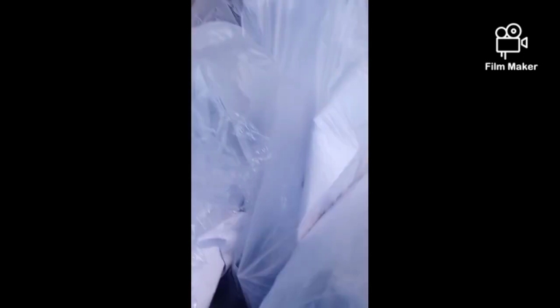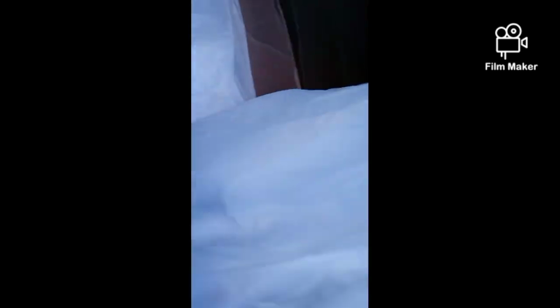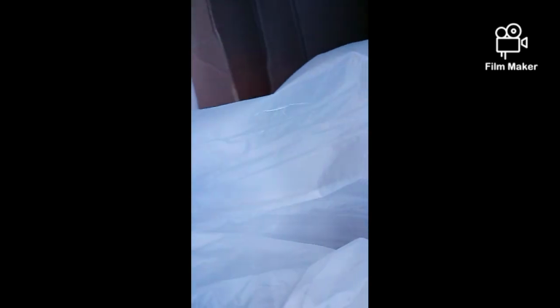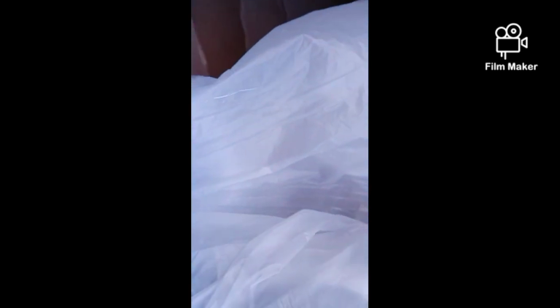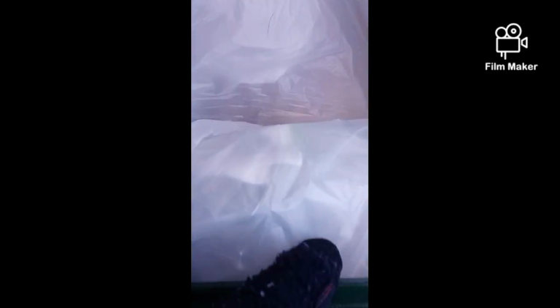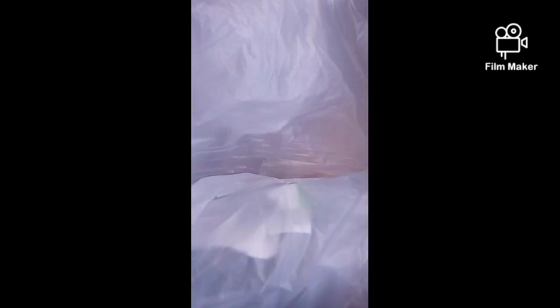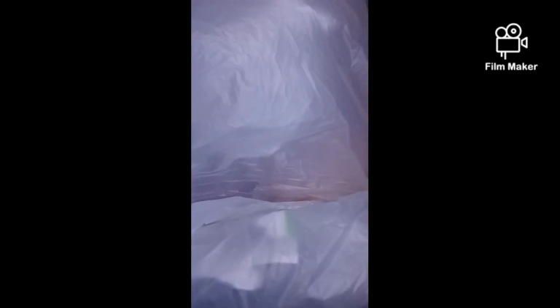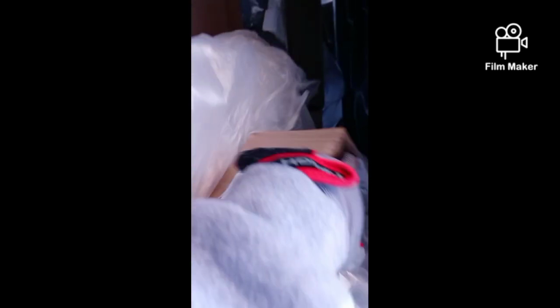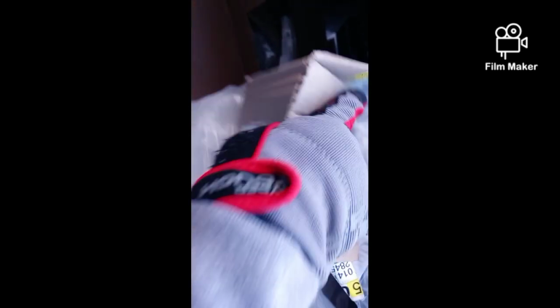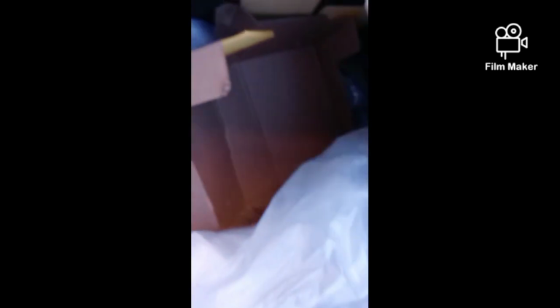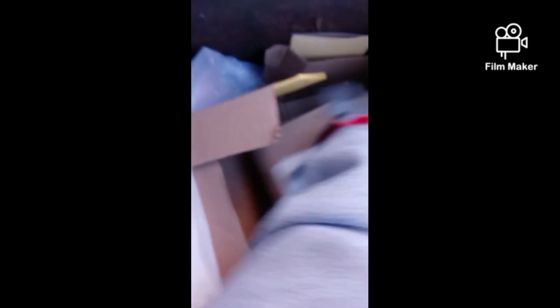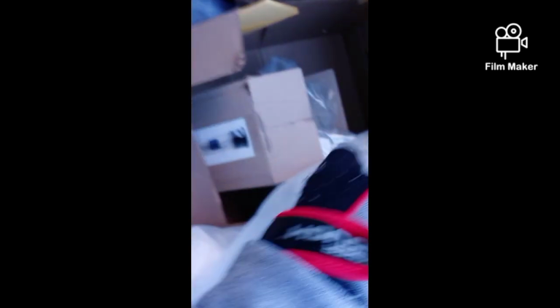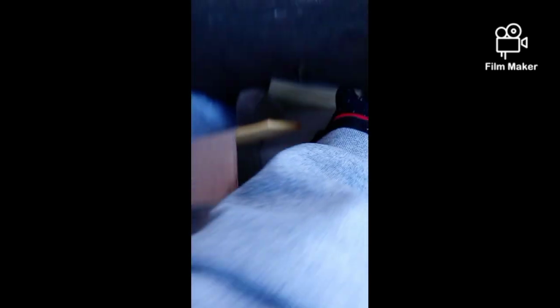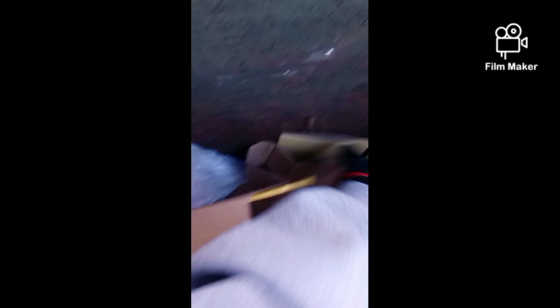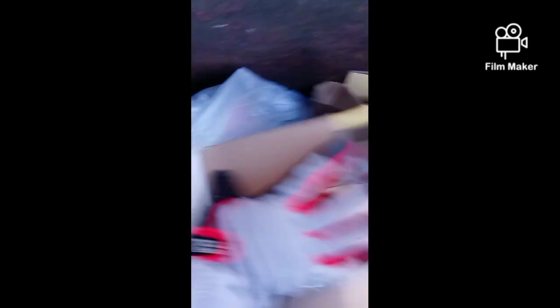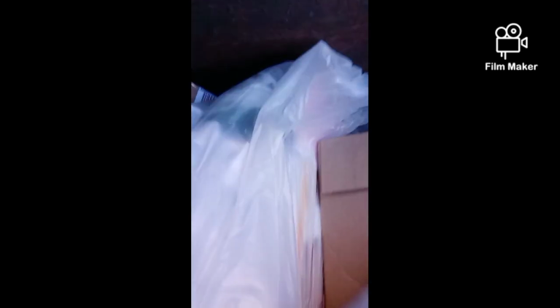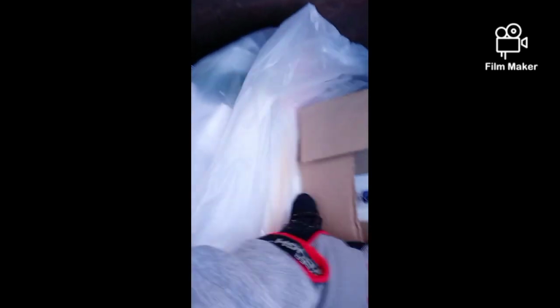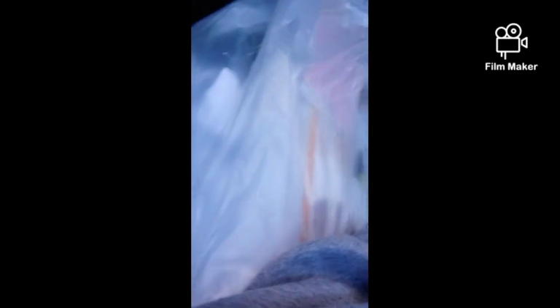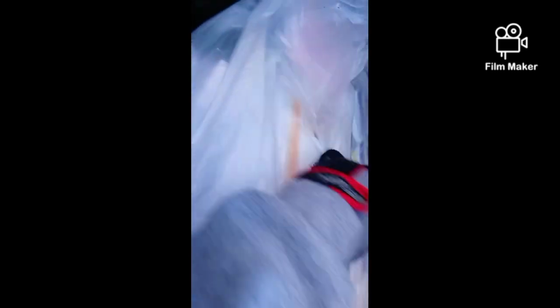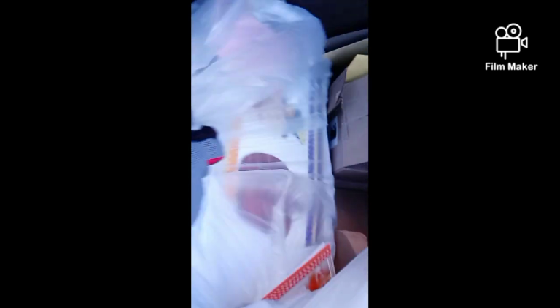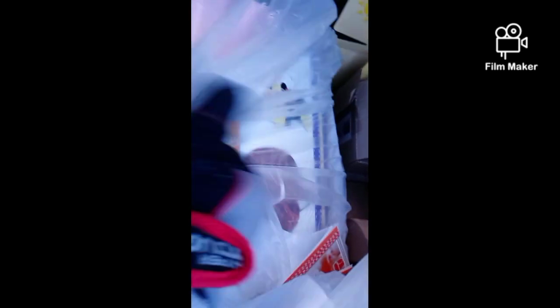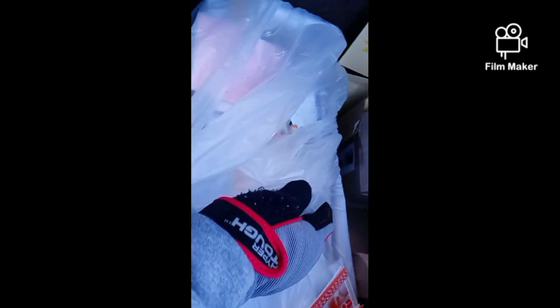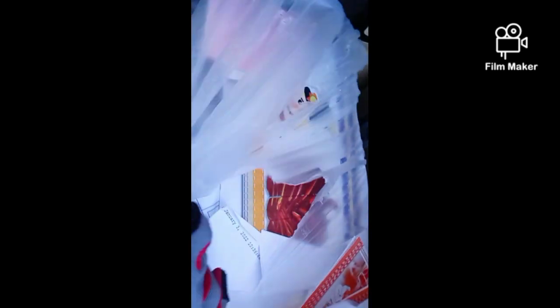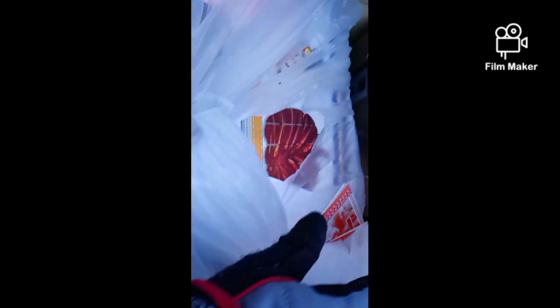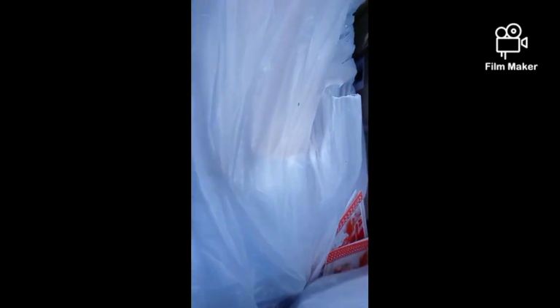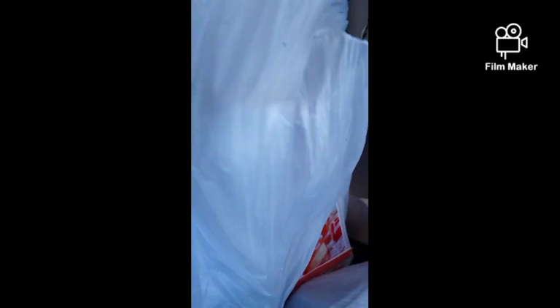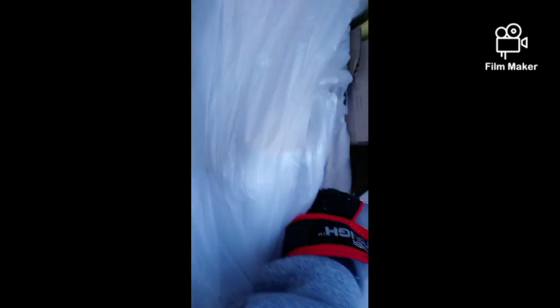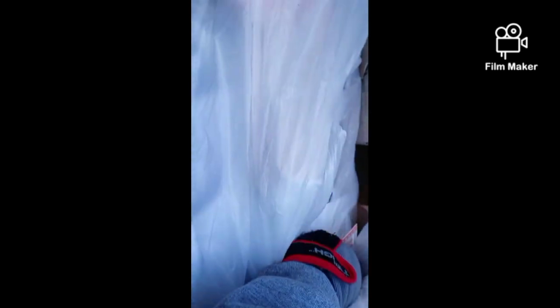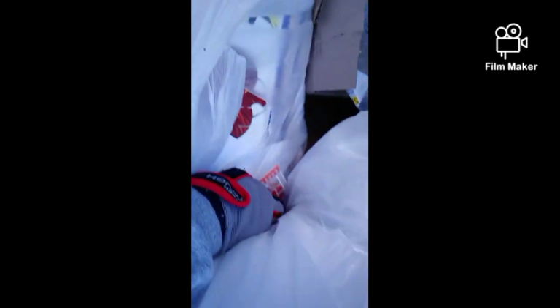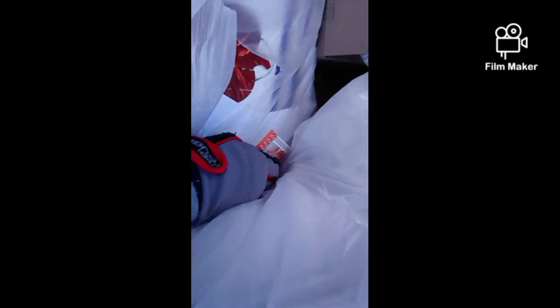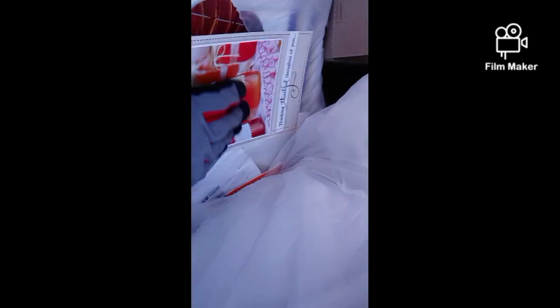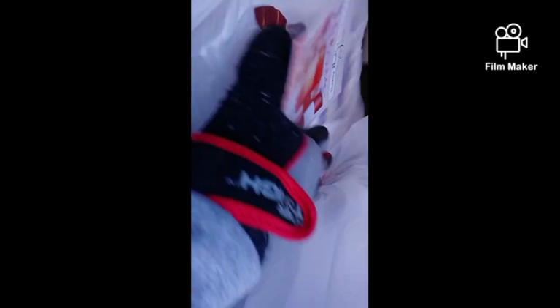This thing is full, full, full. There's some new parts right here.